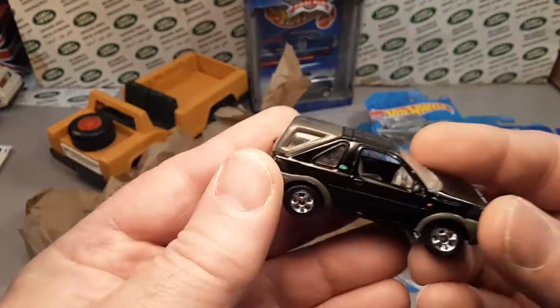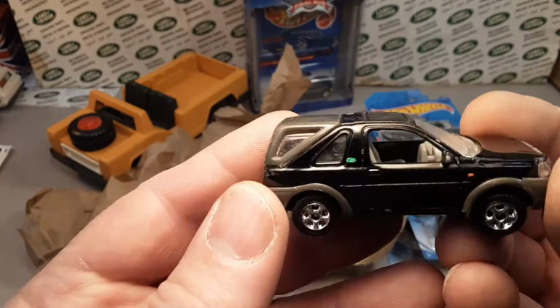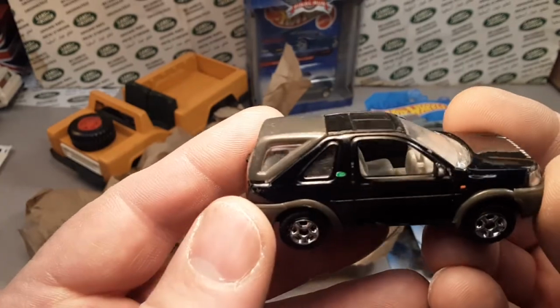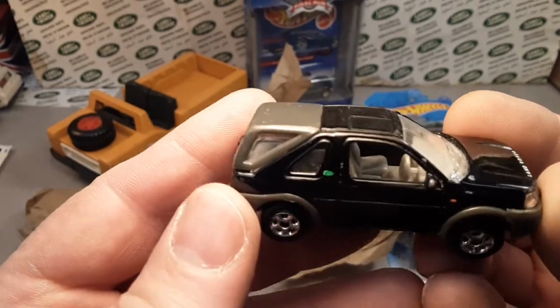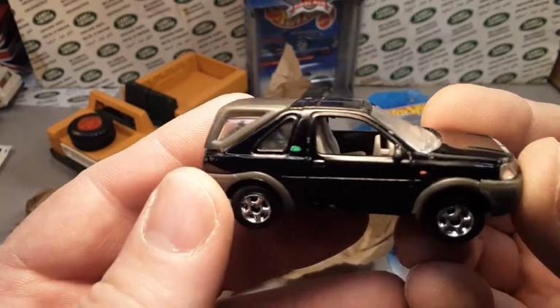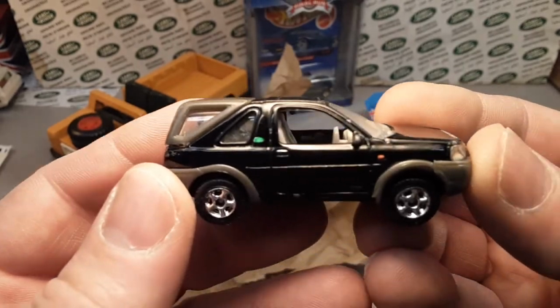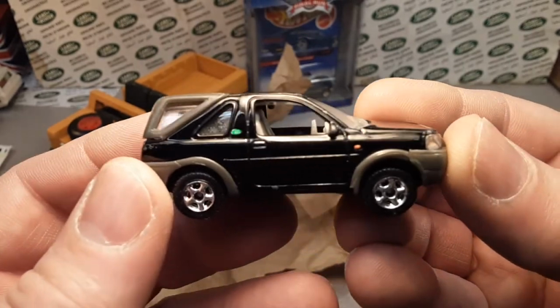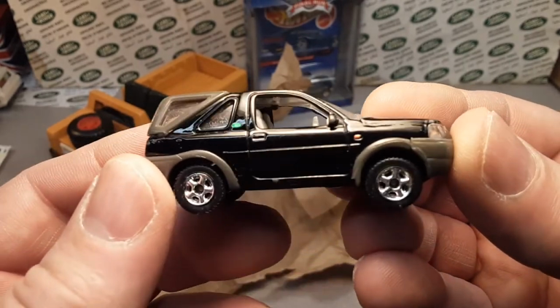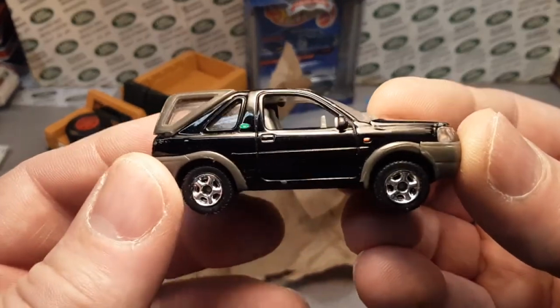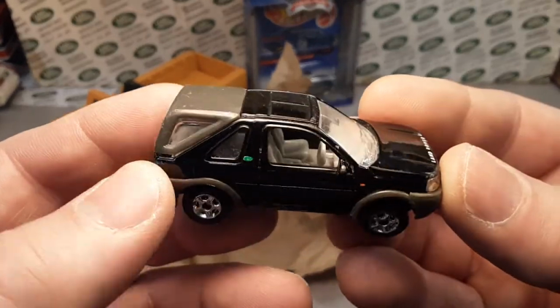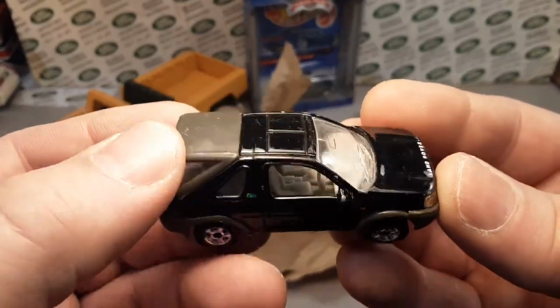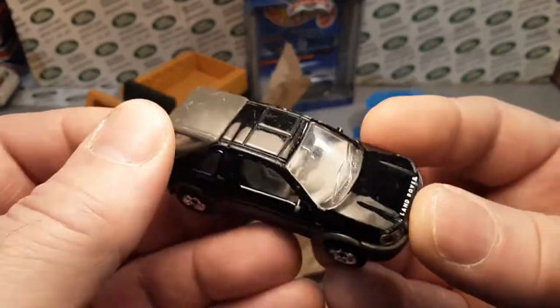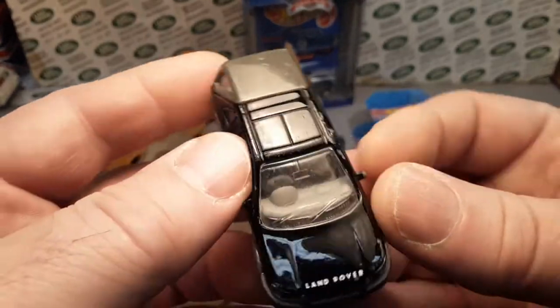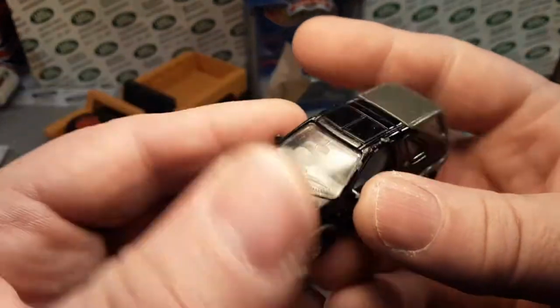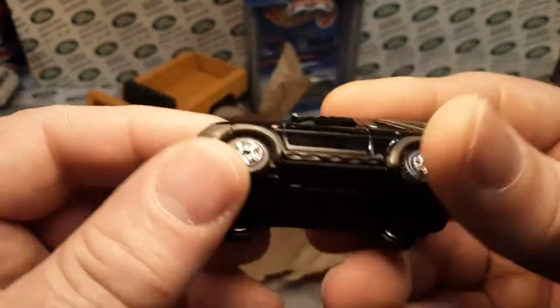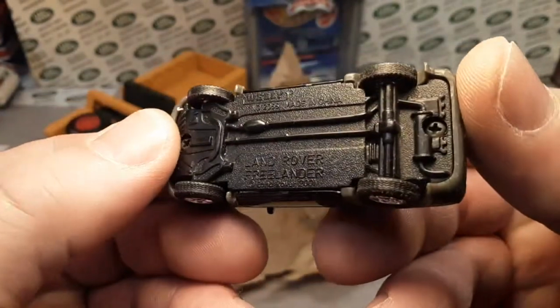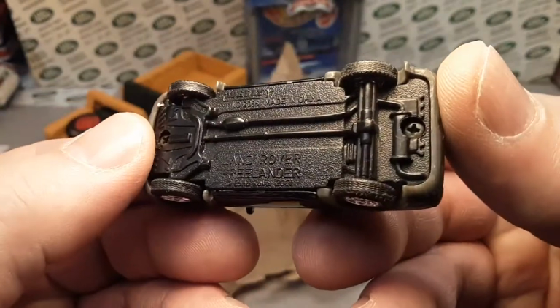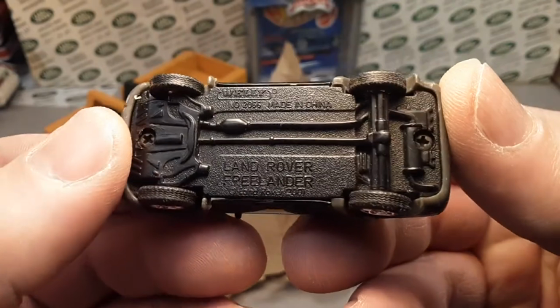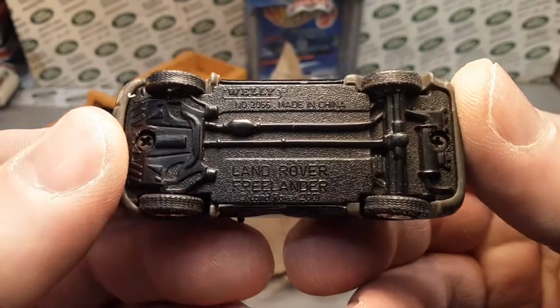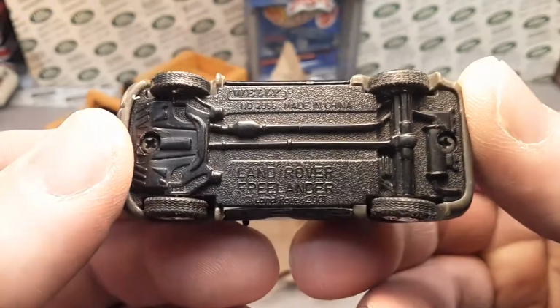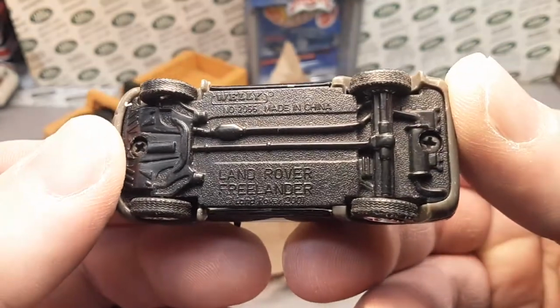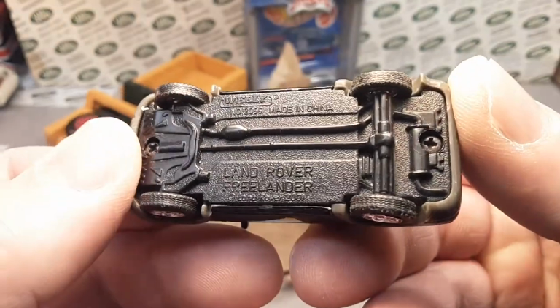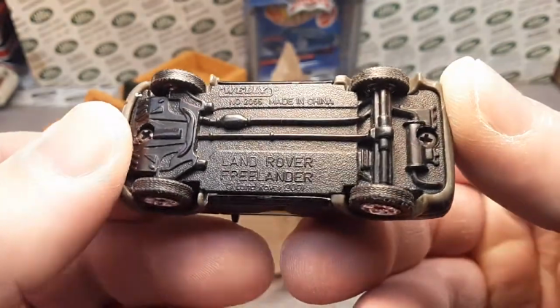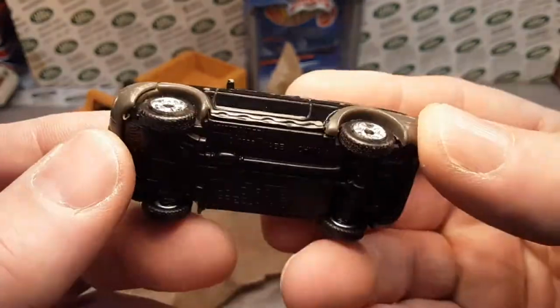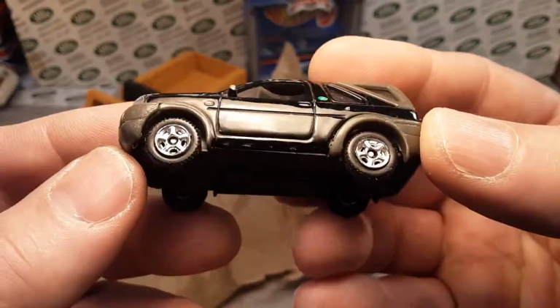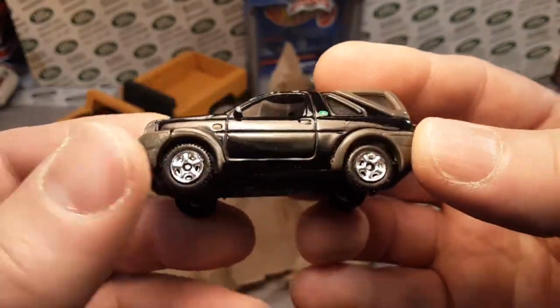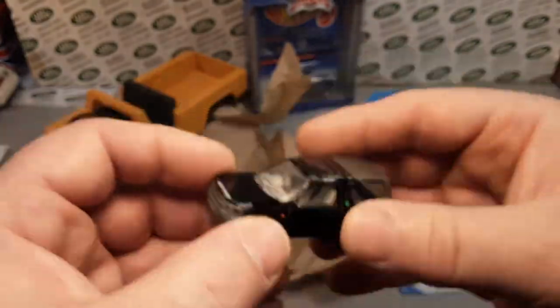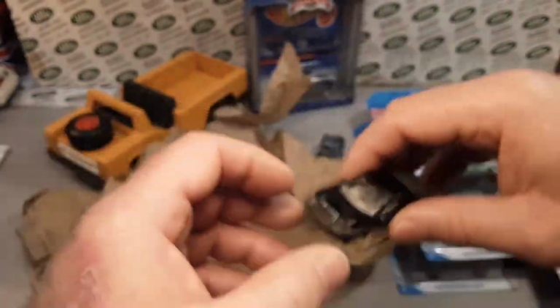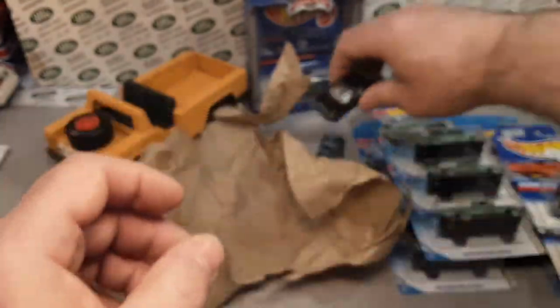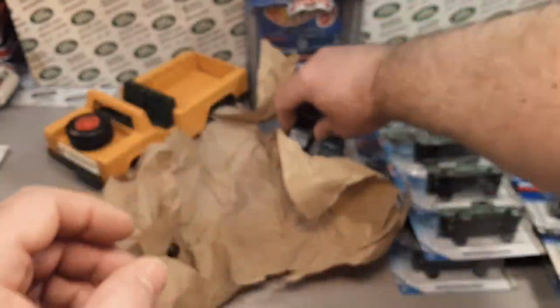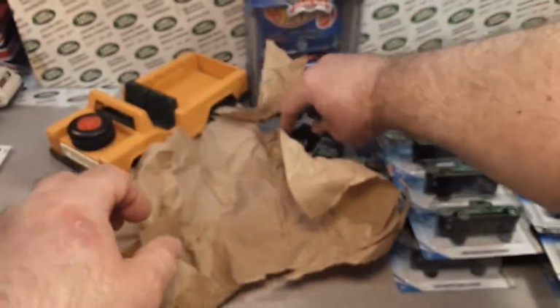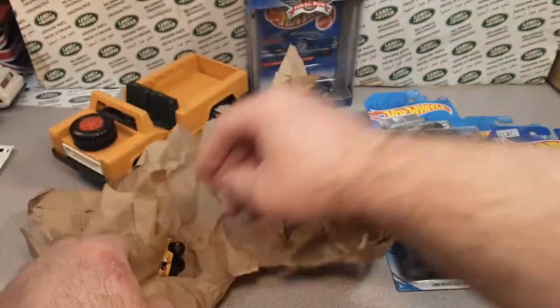Oh yeah, here we go. These have been popping up recently — the Wellies, isn't it? Yup. I'm getting quite a few of those. That's nice.